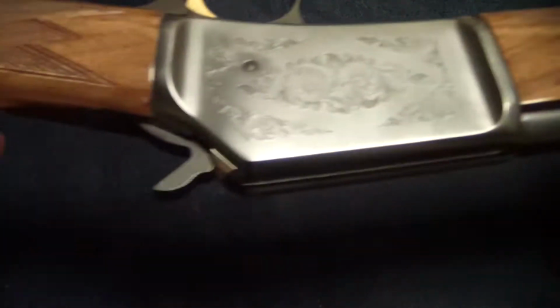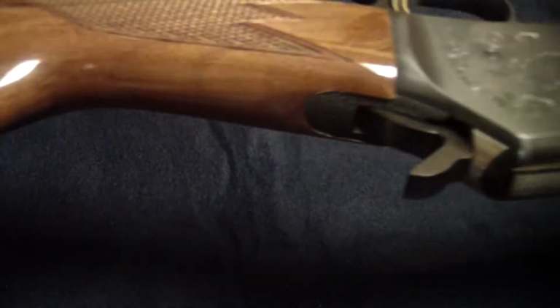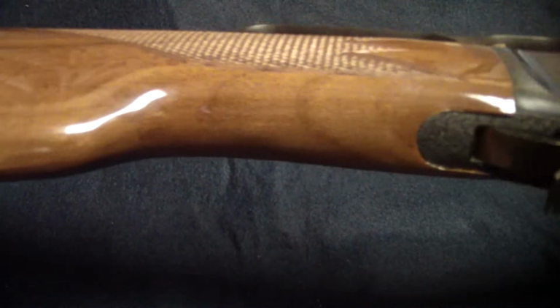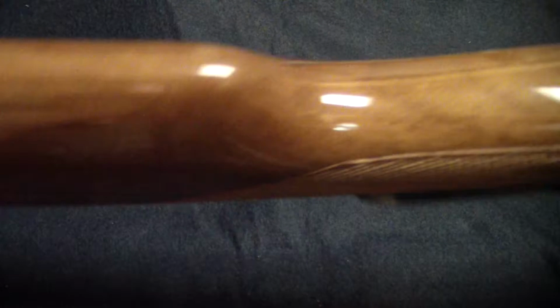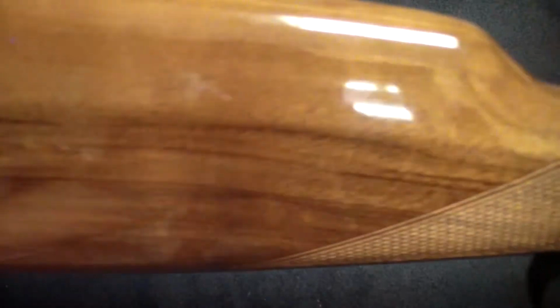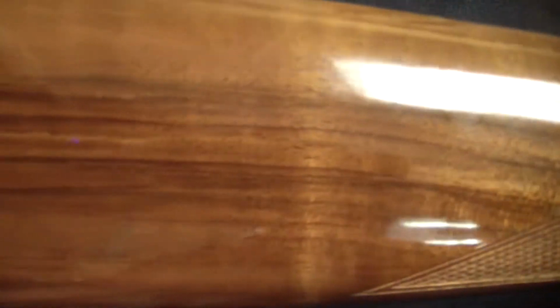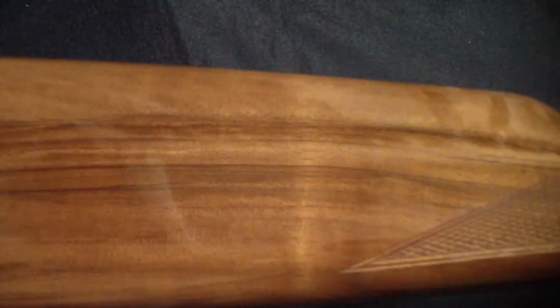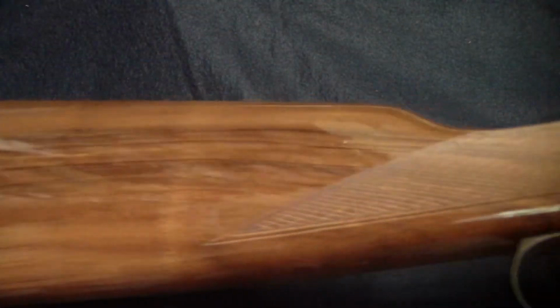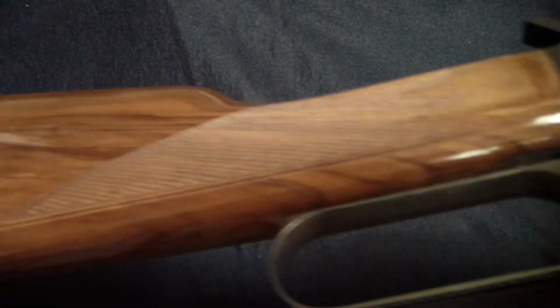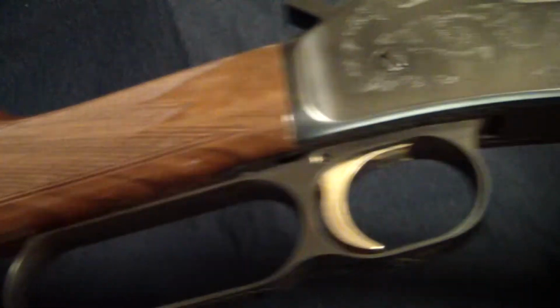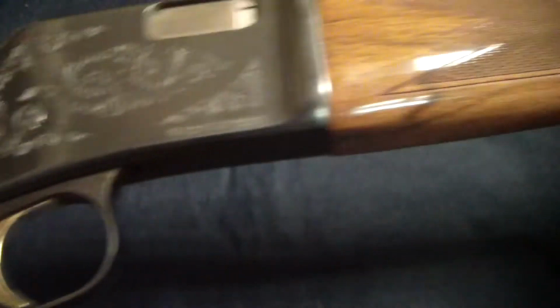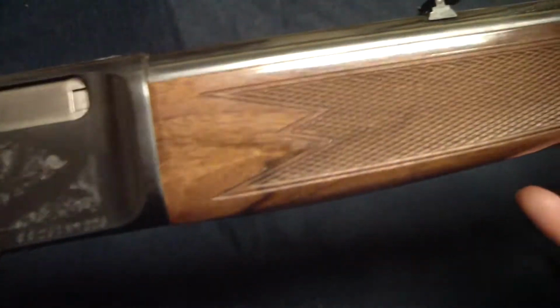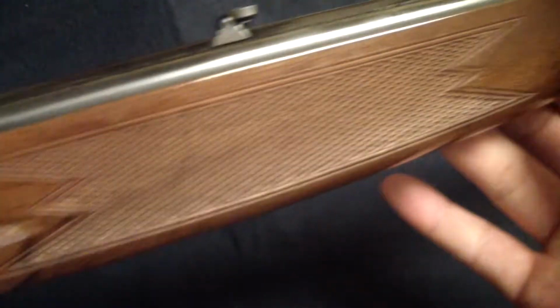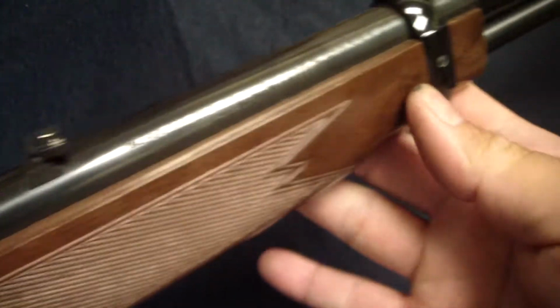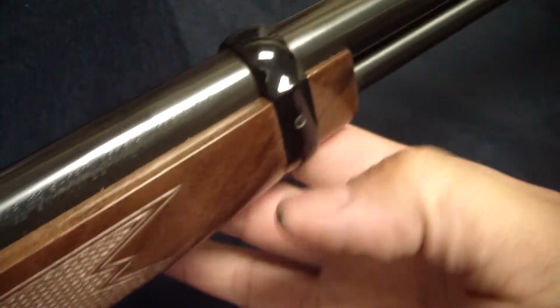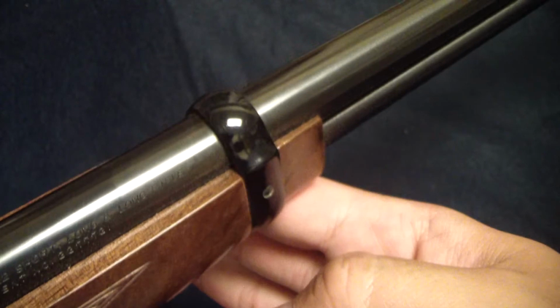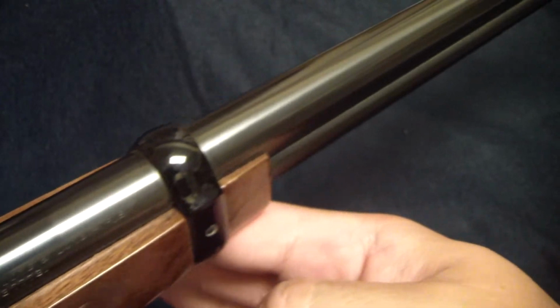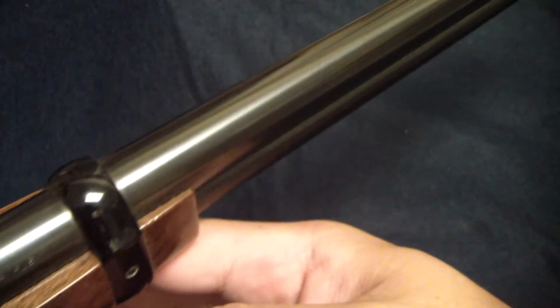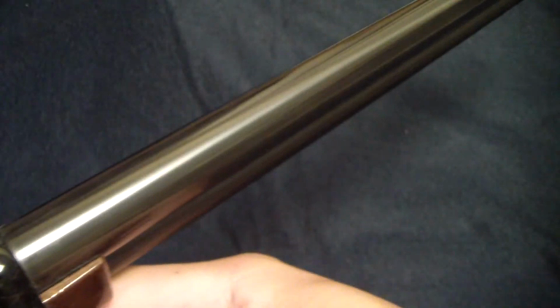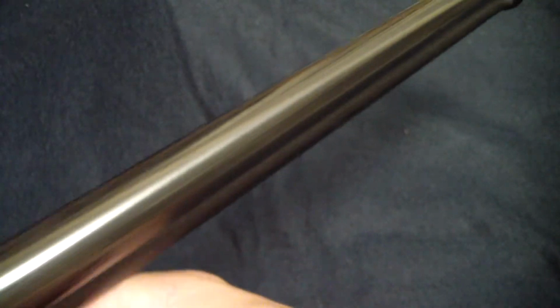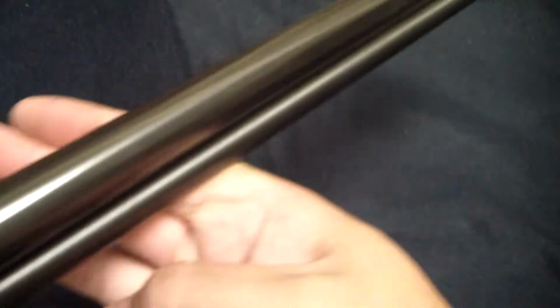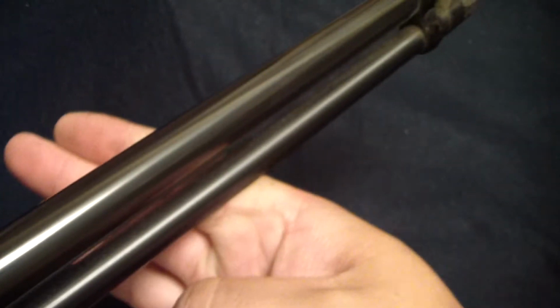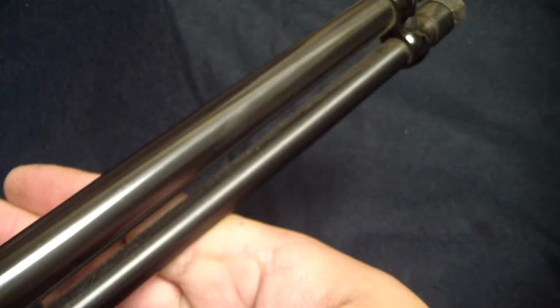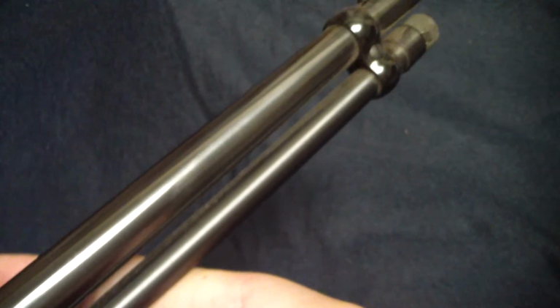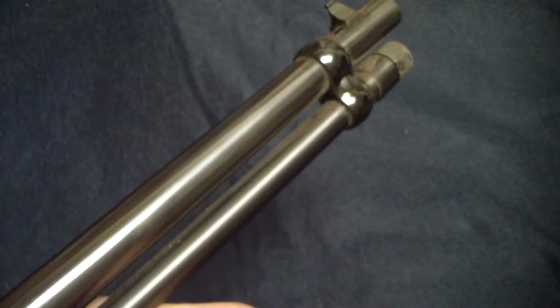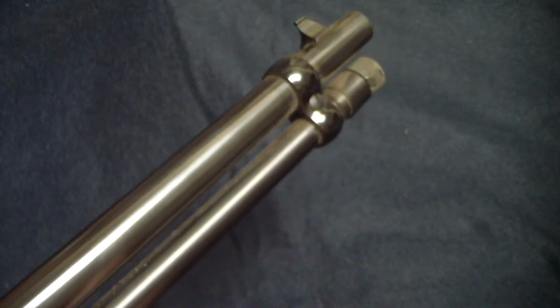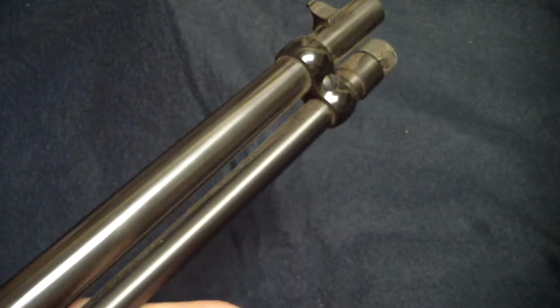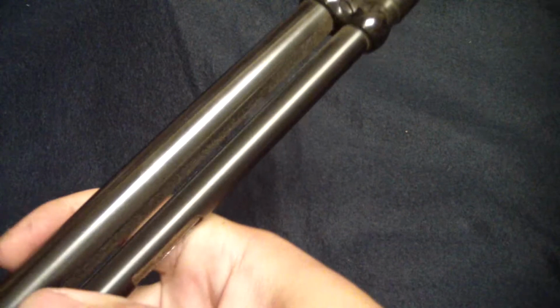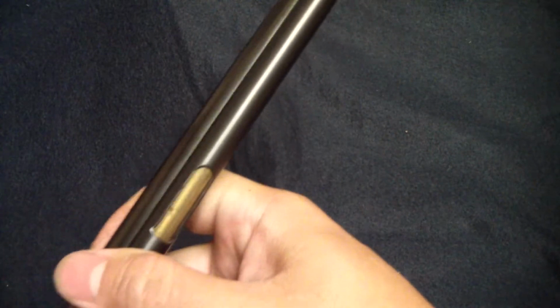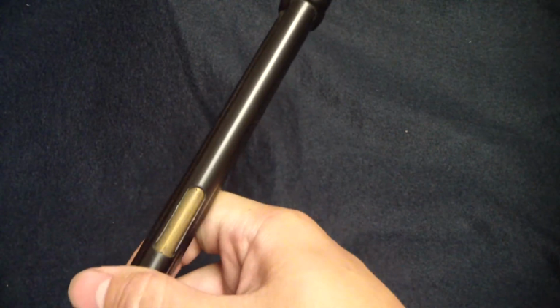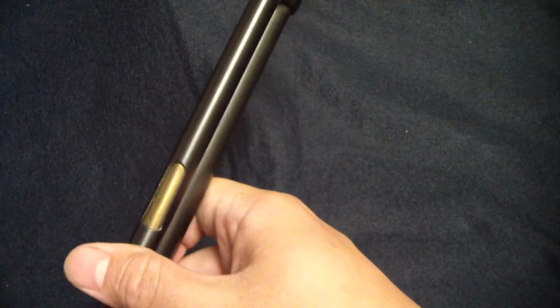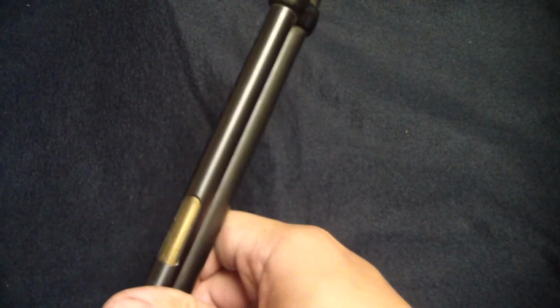Beautiful wood. Browning always, always does bring out the best wood. This is a rifle that is on loan here — this is not mine. I wish it was because it's absolutely right up my alley.